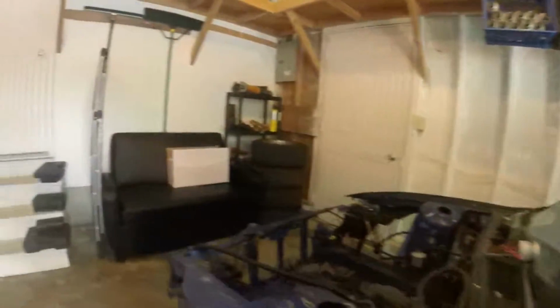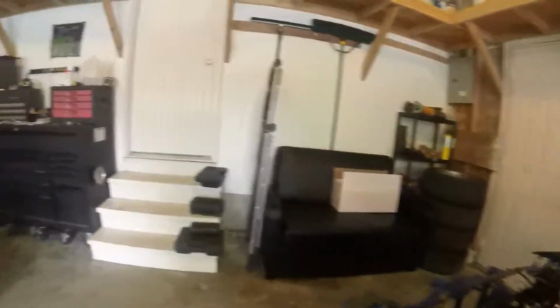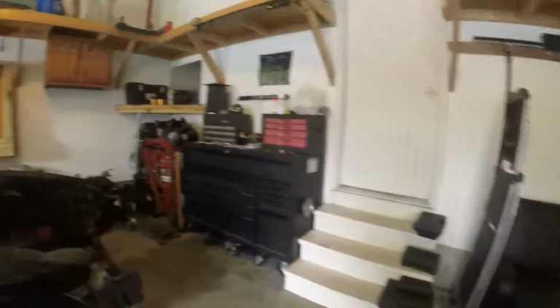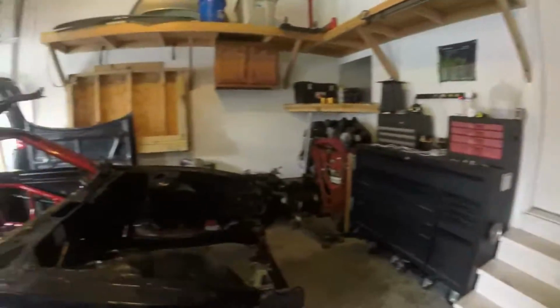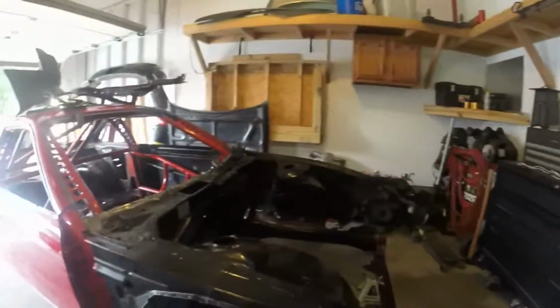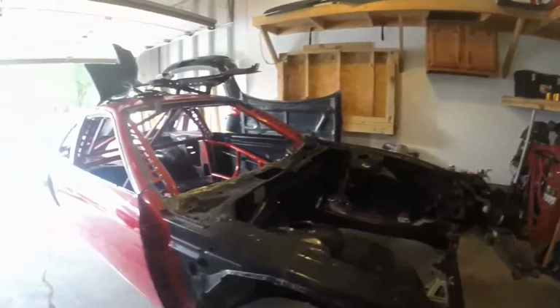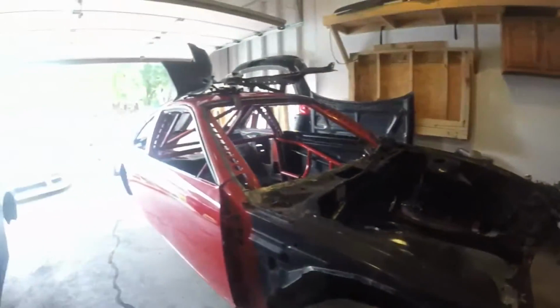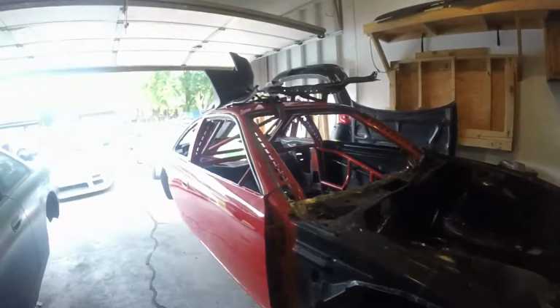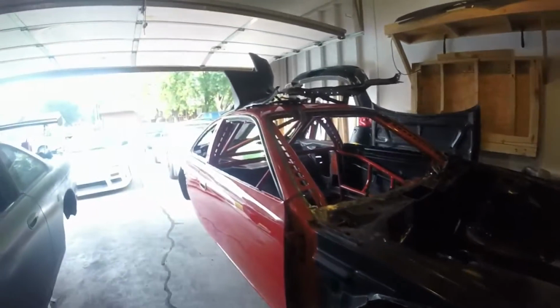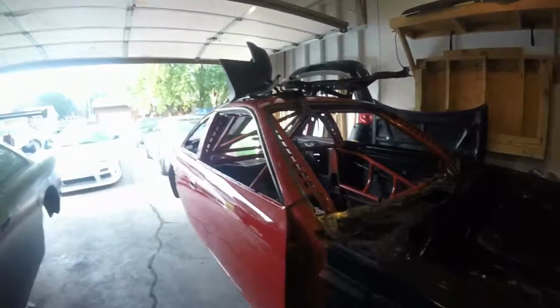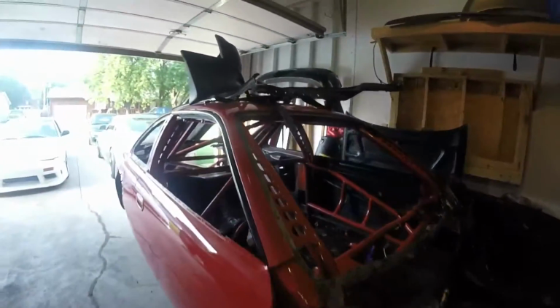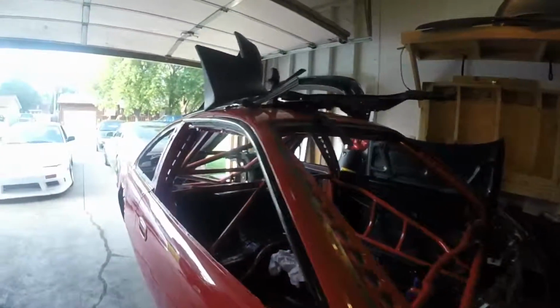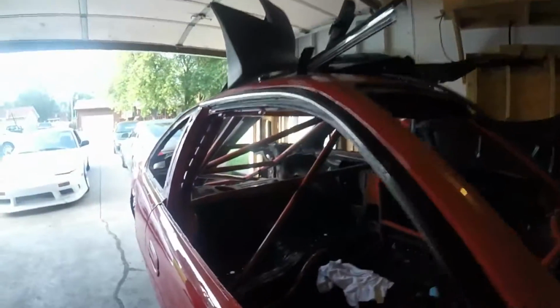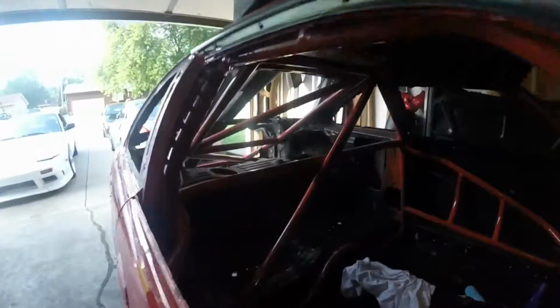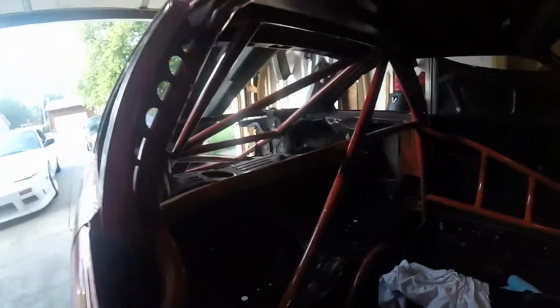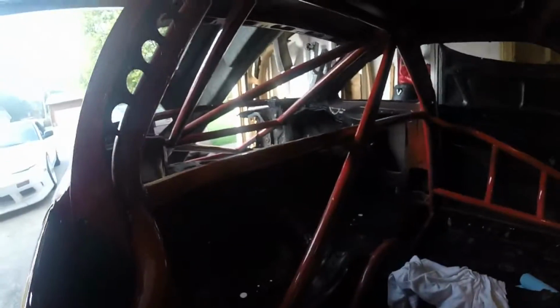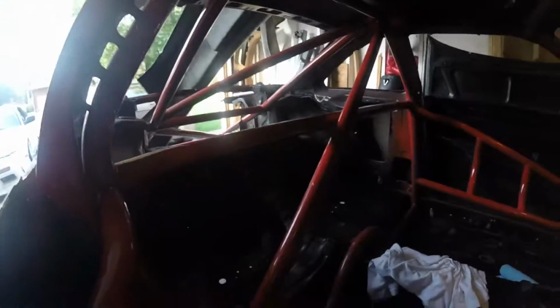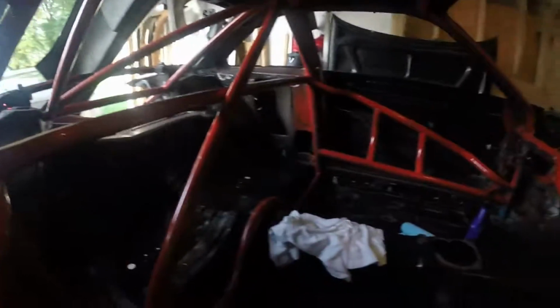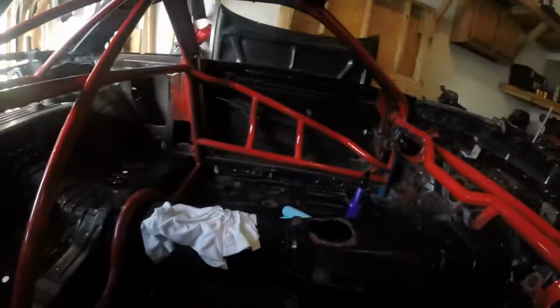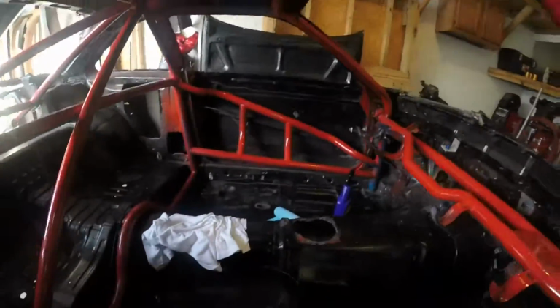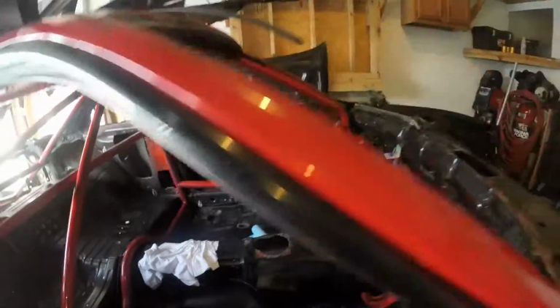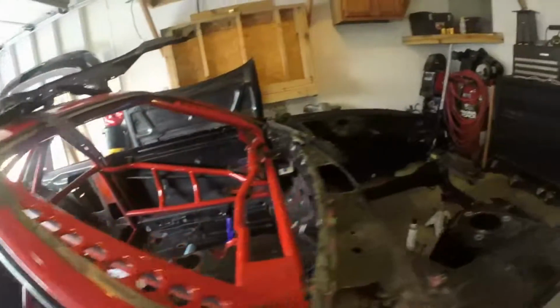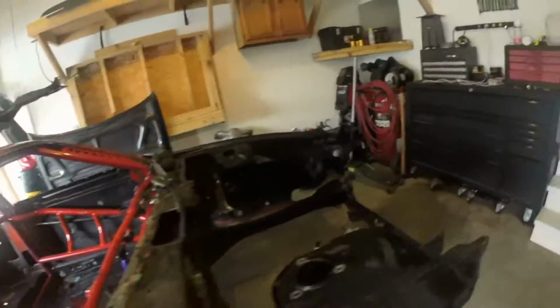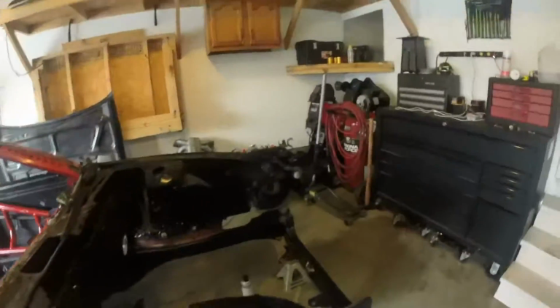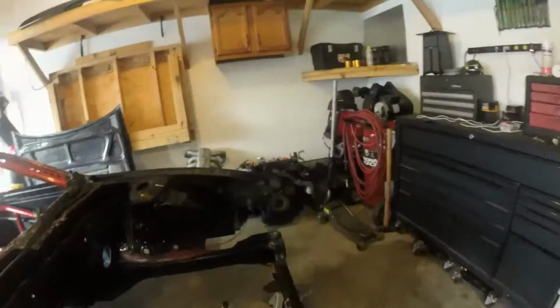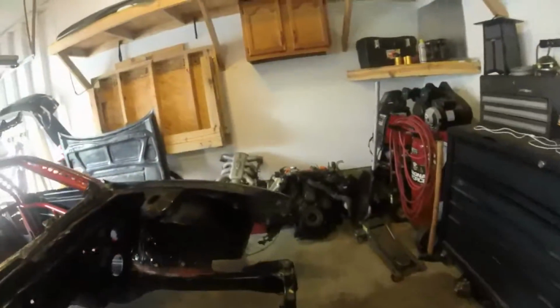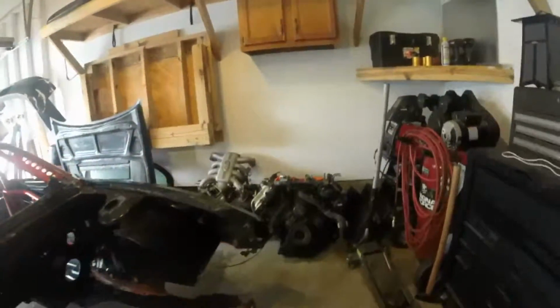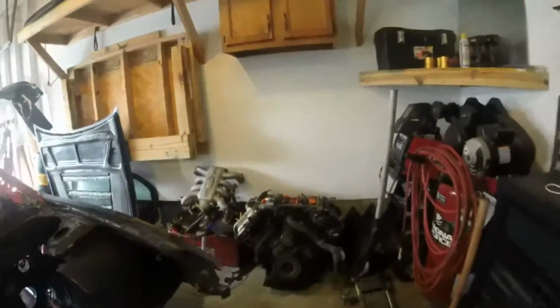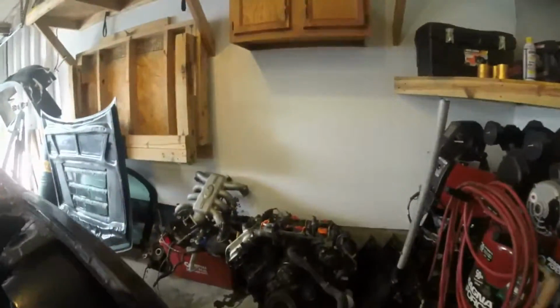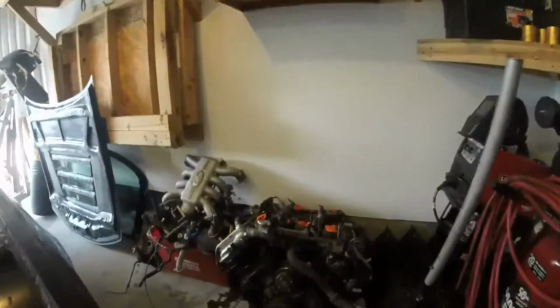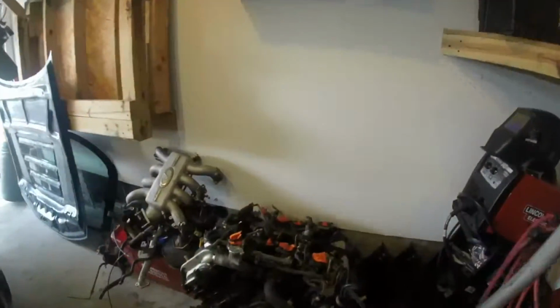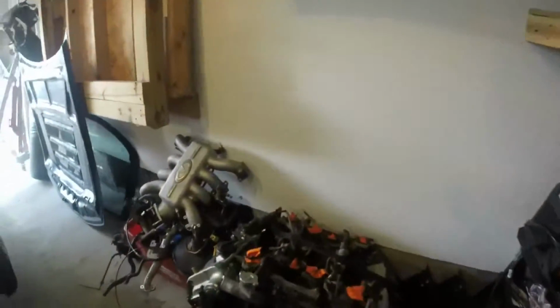And the new track car S14. The thing has a gnarly cage, gnarly things are going to happen, and a VH is going in it.